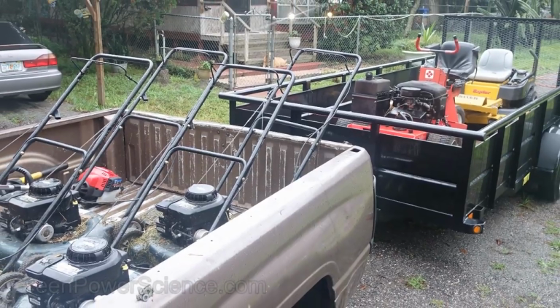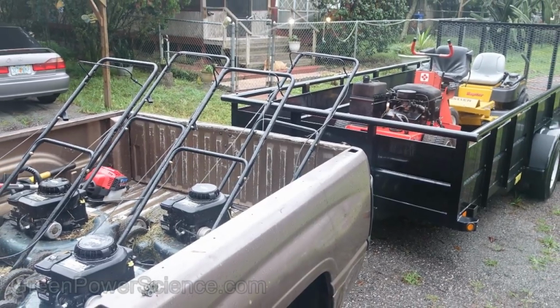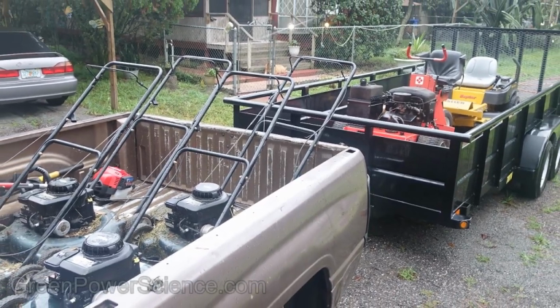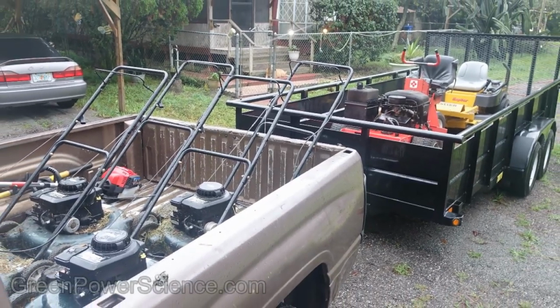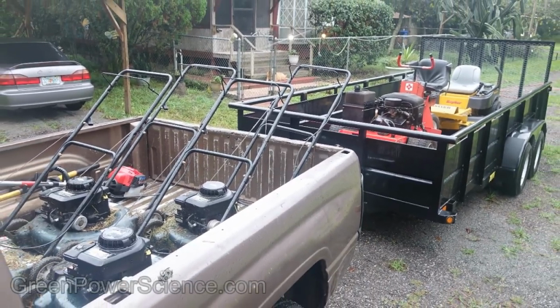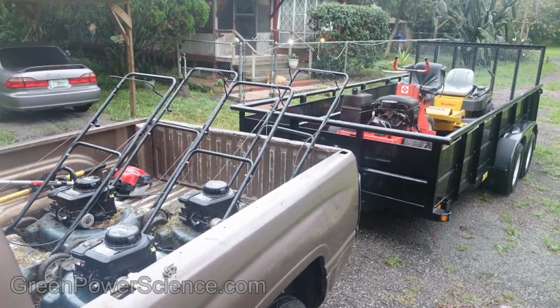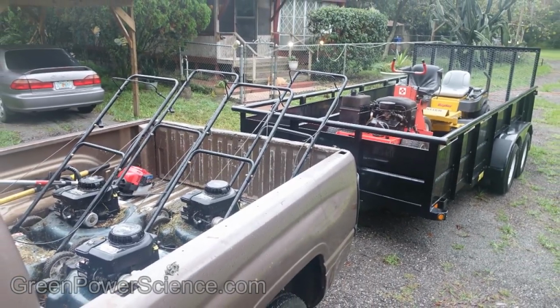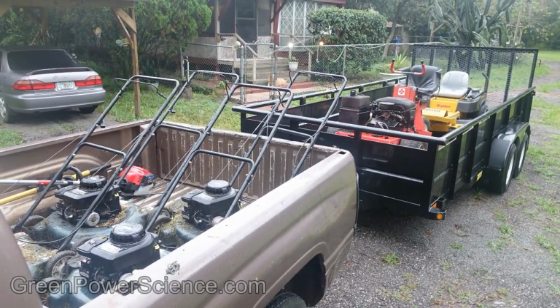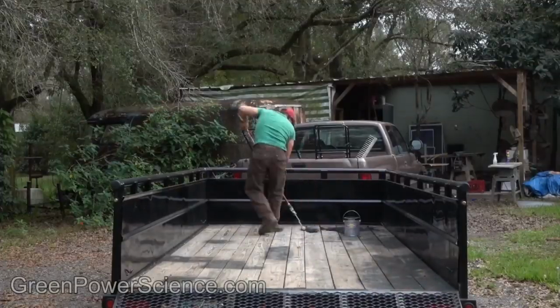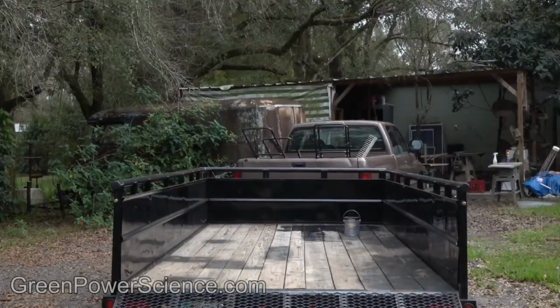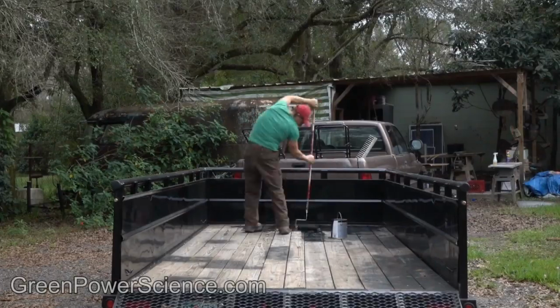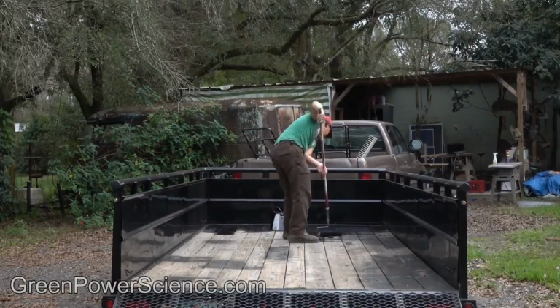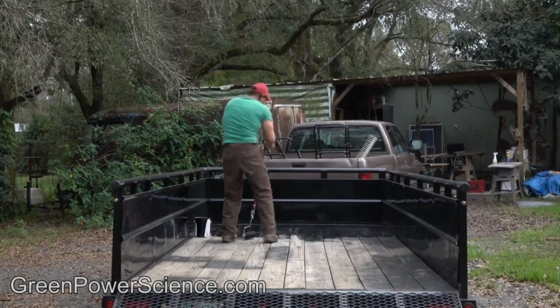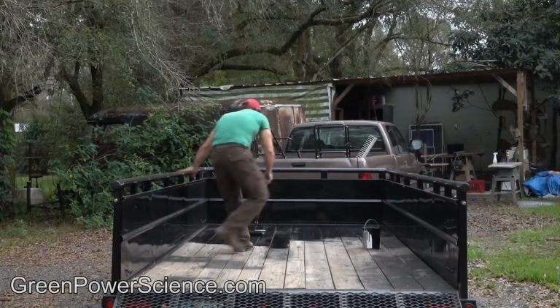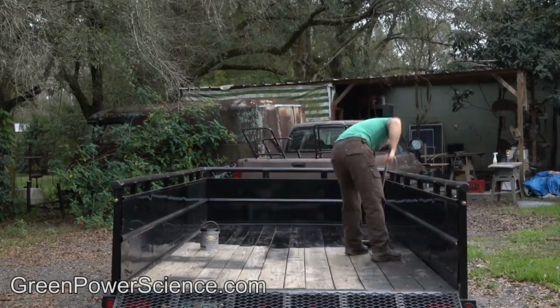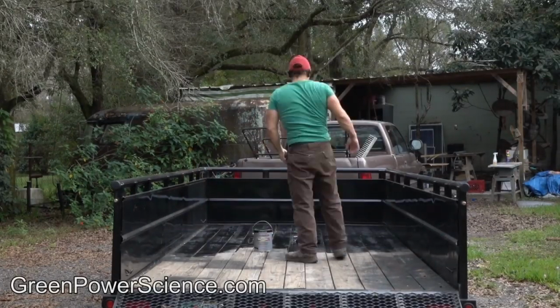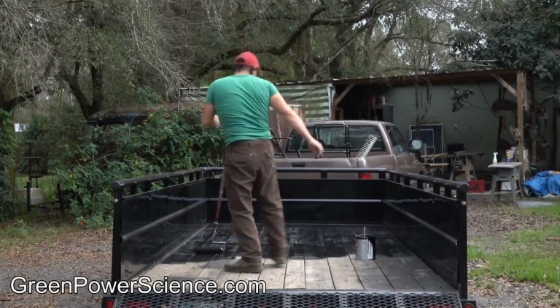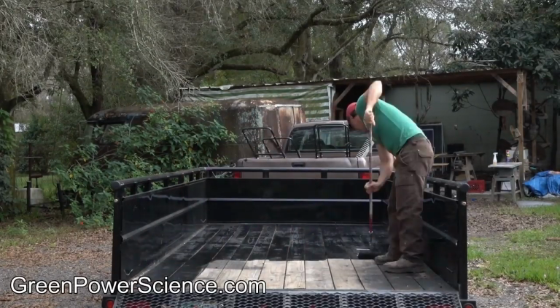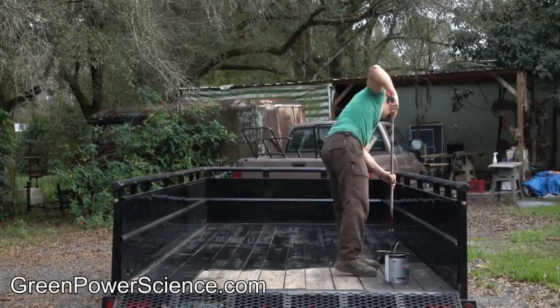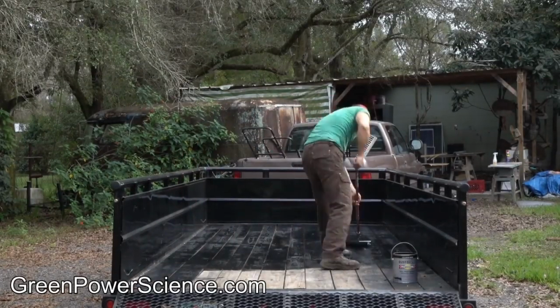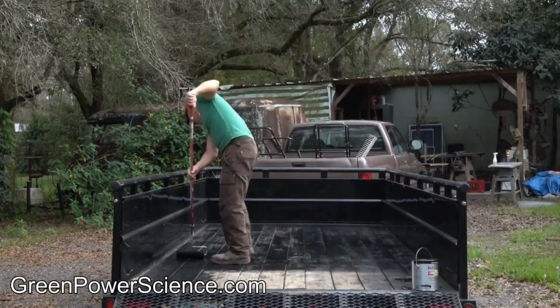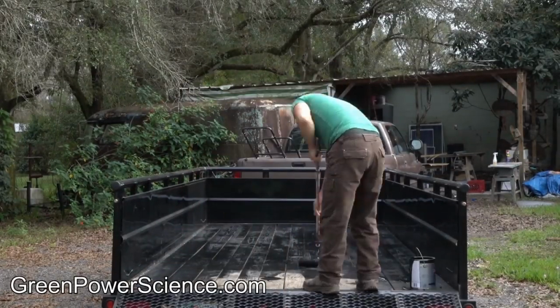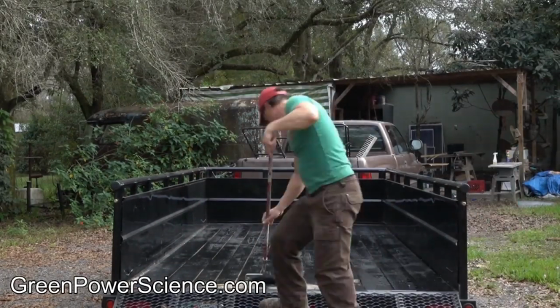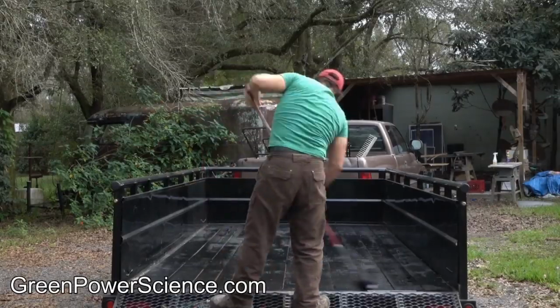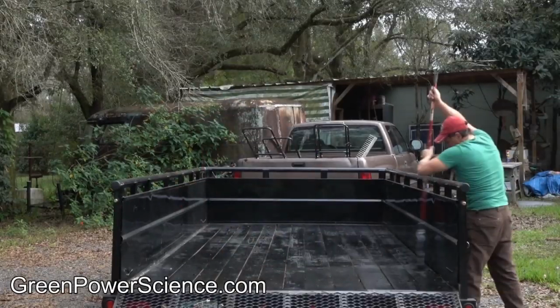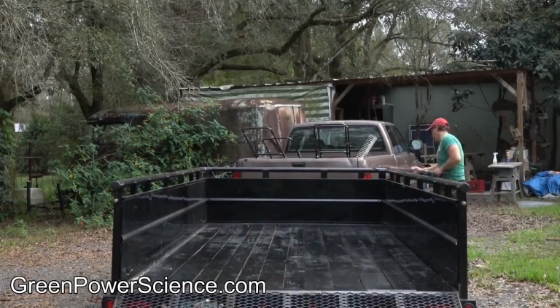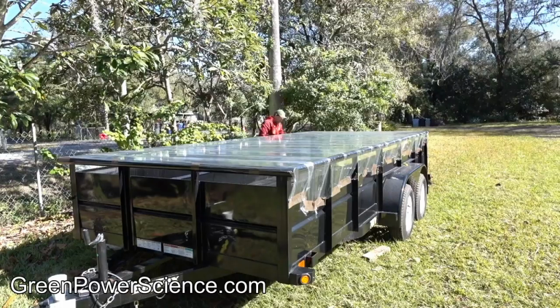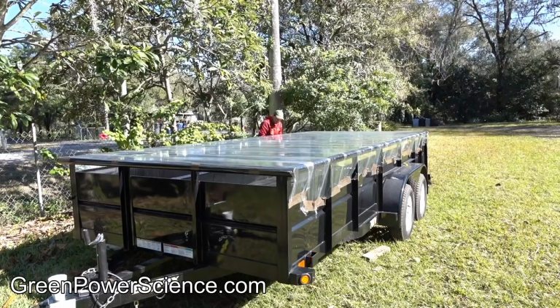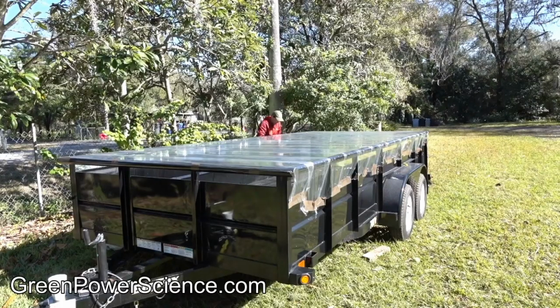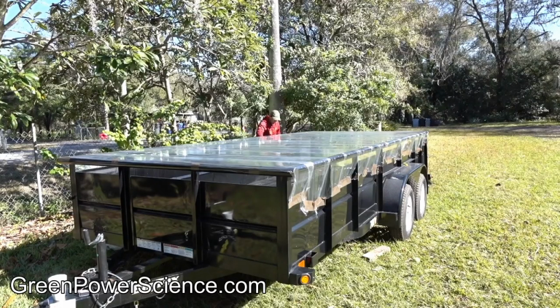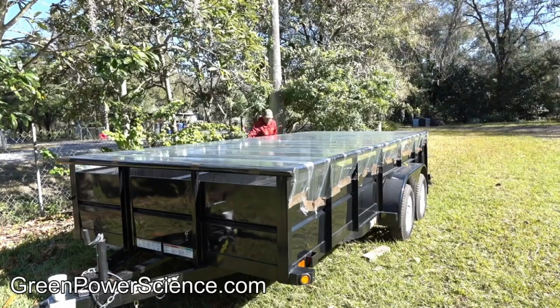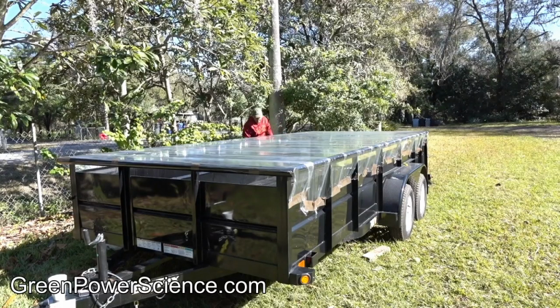Hello there, I'm your host Dan Rojas. This is a lawn equipment trailer measuring 7 feet wide by 16 feet long. The floorboards have been painted black with an enamel paint to protect the wood and also to act as a solar heater in the winter.